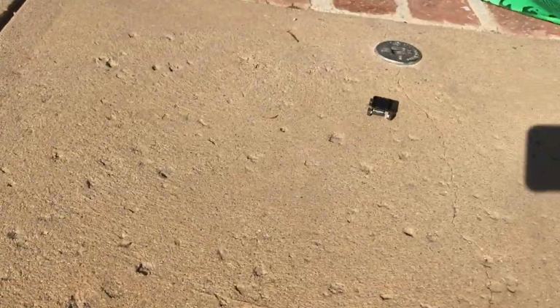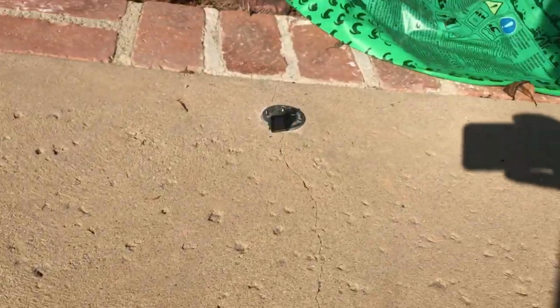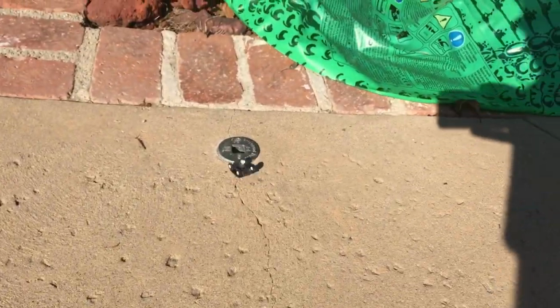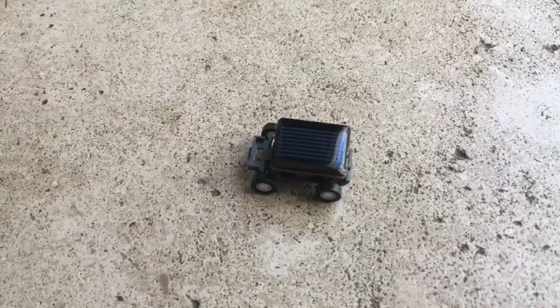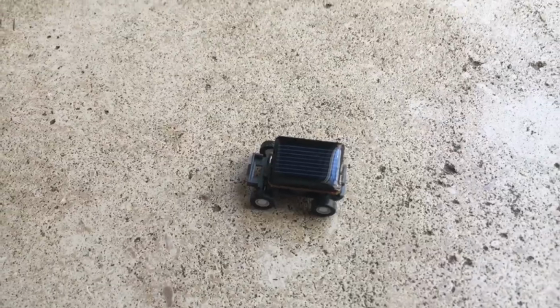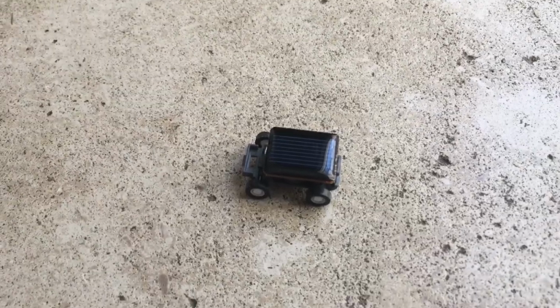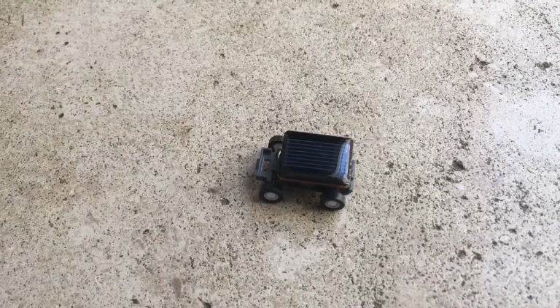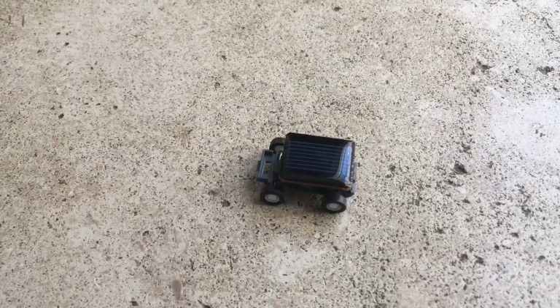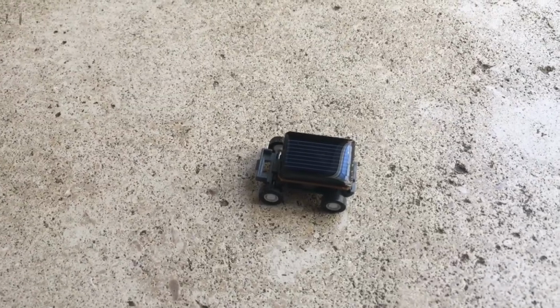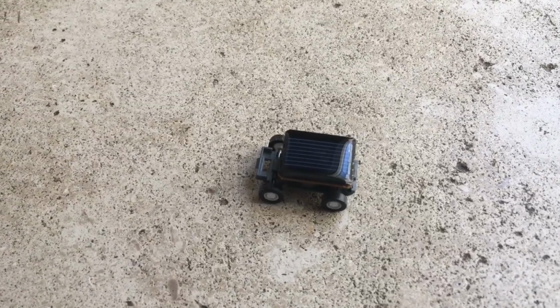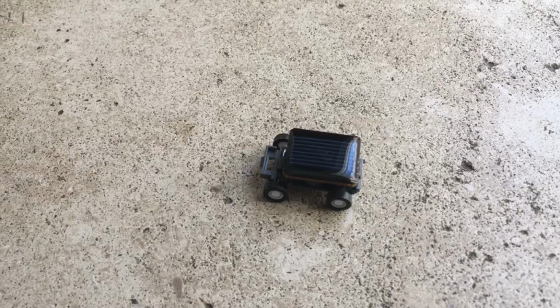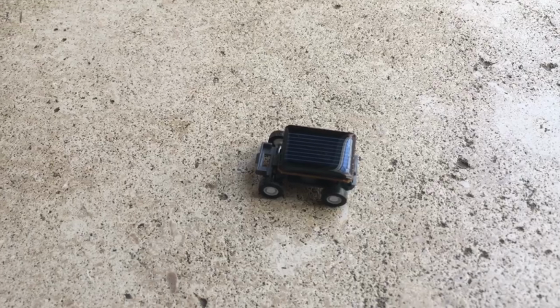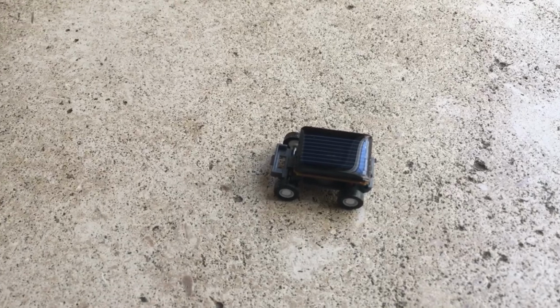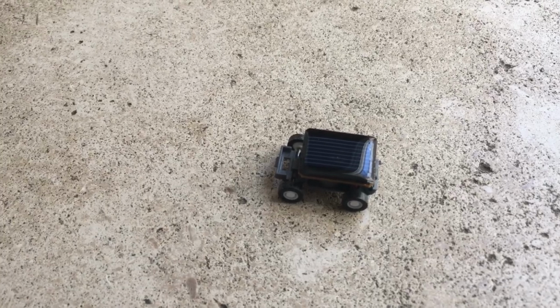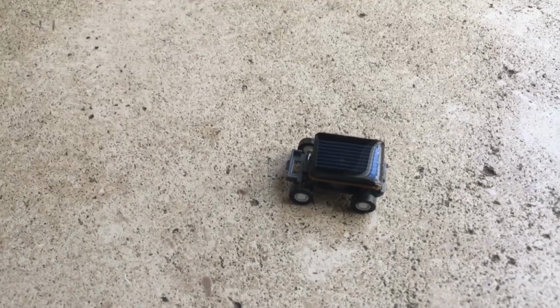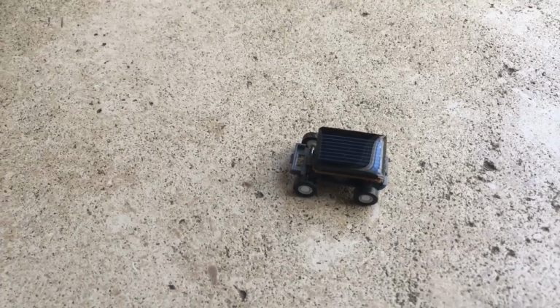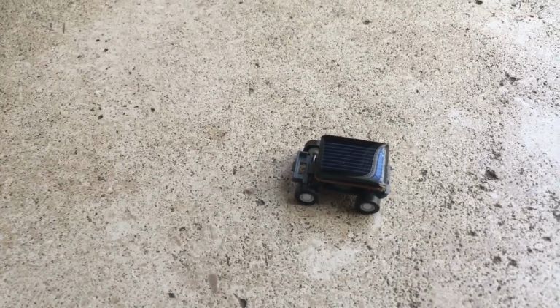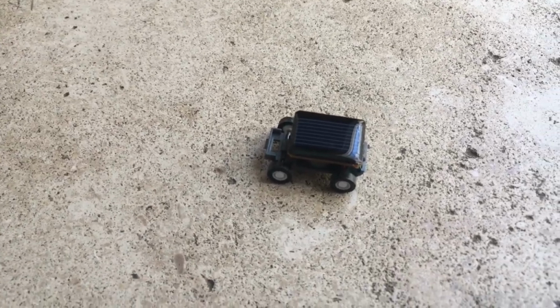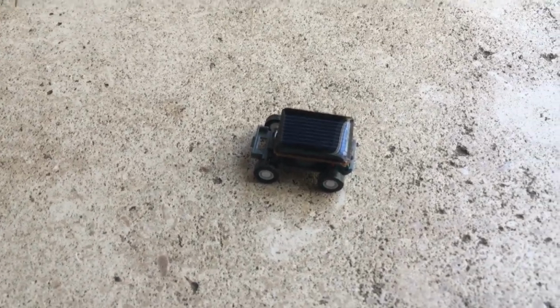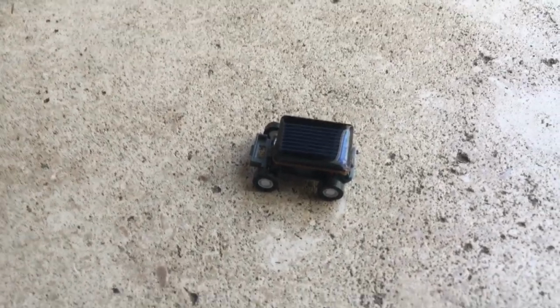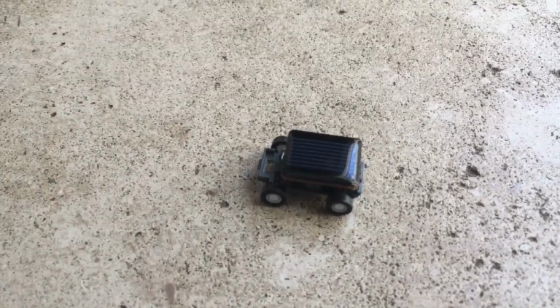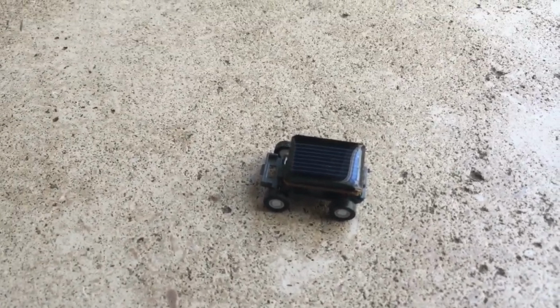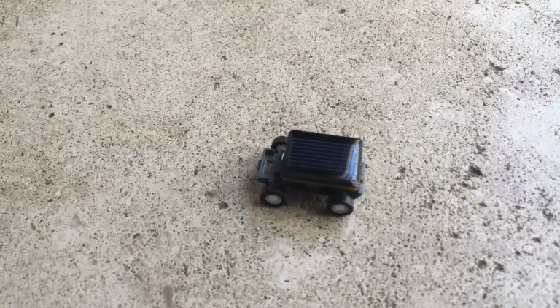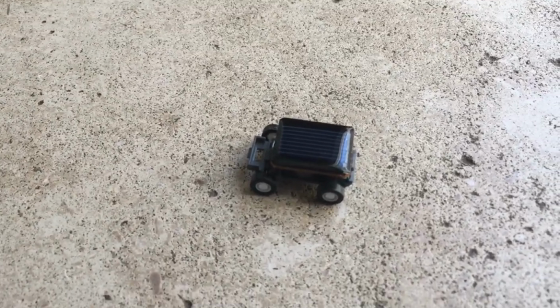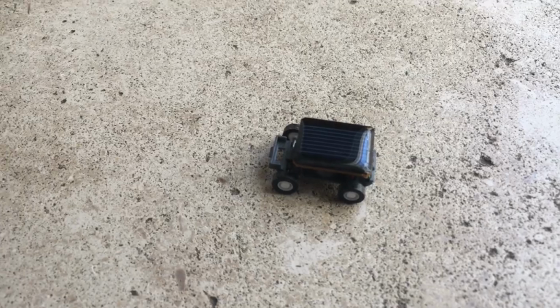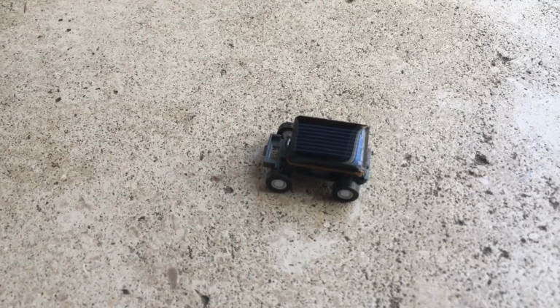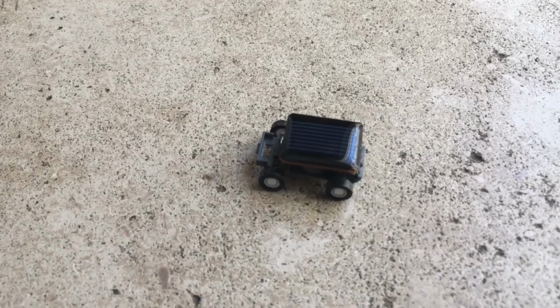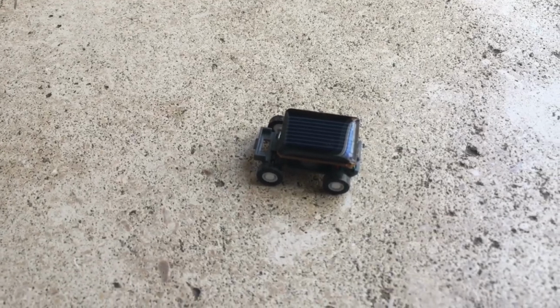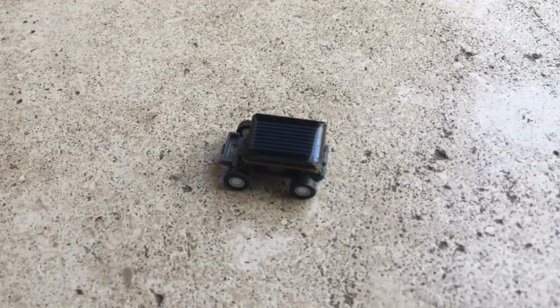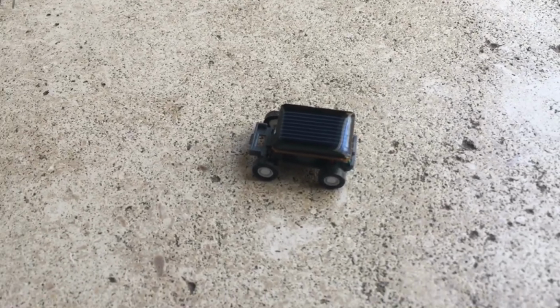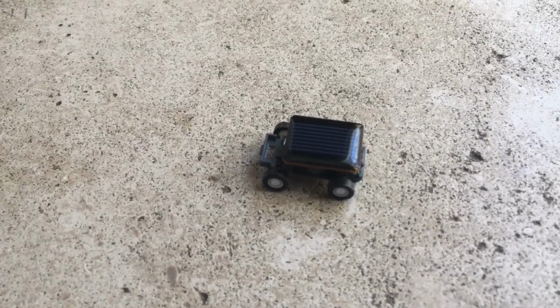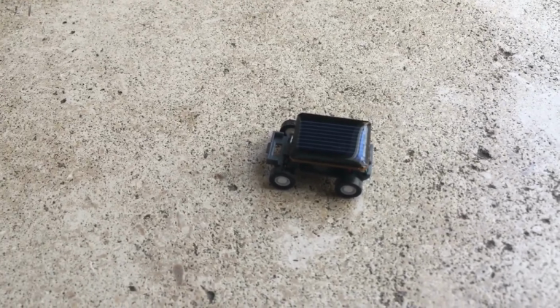Wow. It goes to show you that if this little miniature car can drive off of solar energy, why not an actual real car? You just put panels on cars and just have them drive. It's amazing.